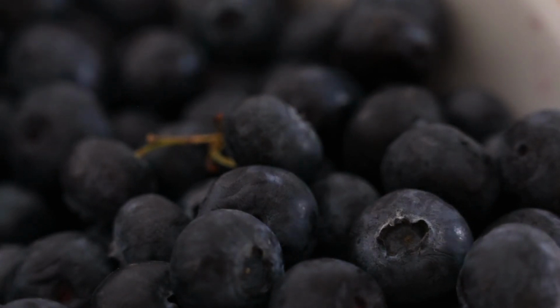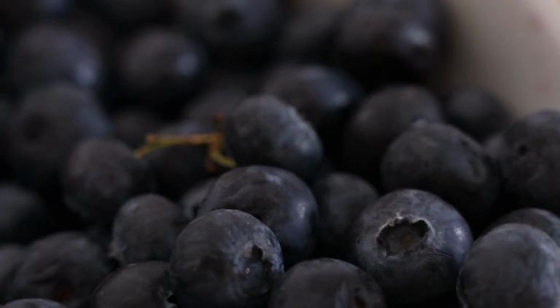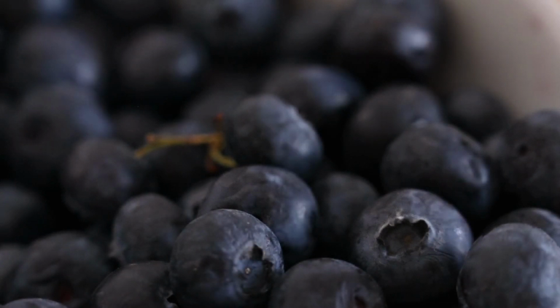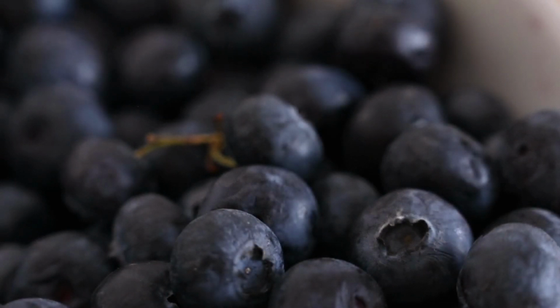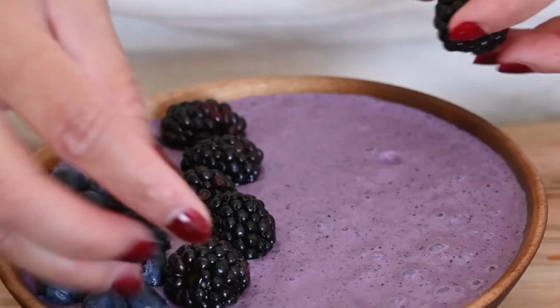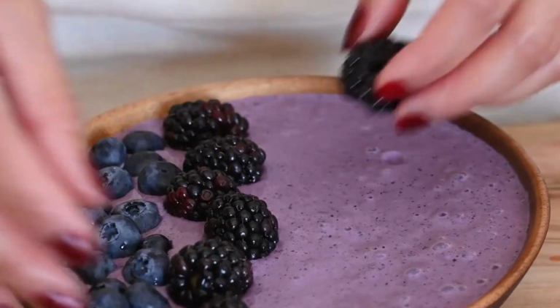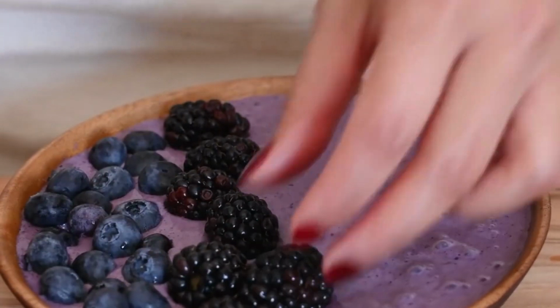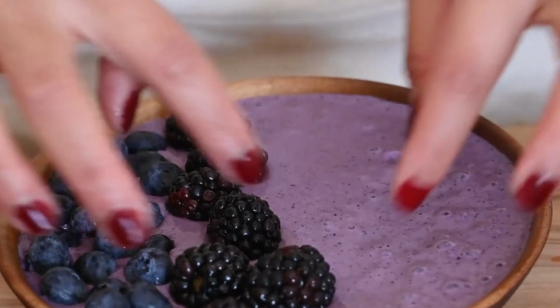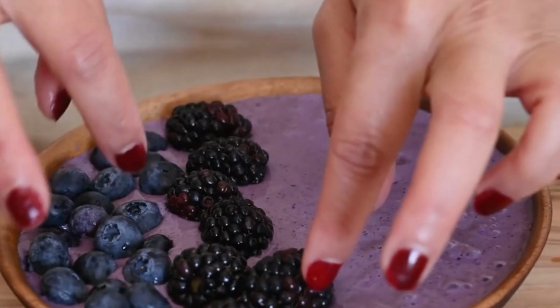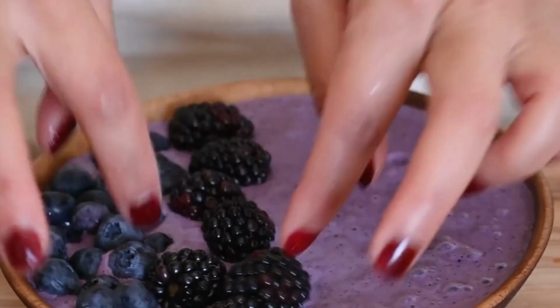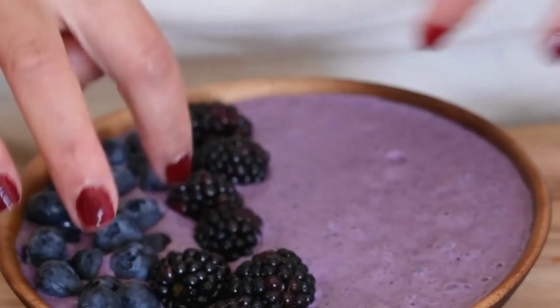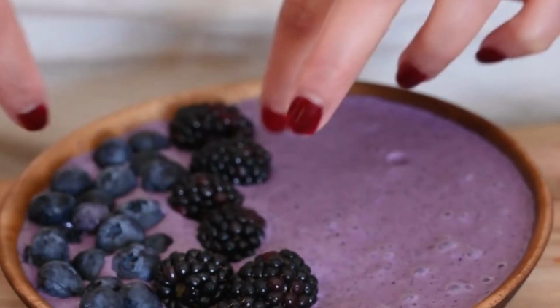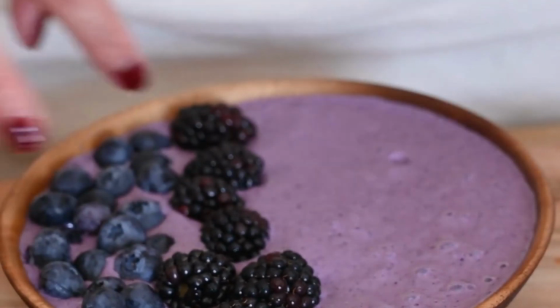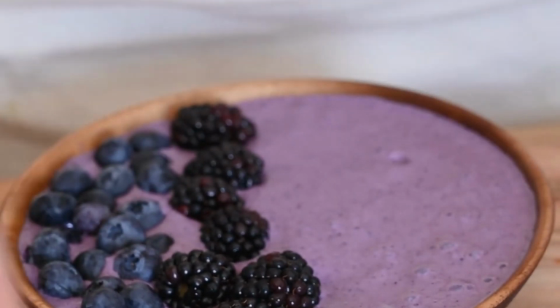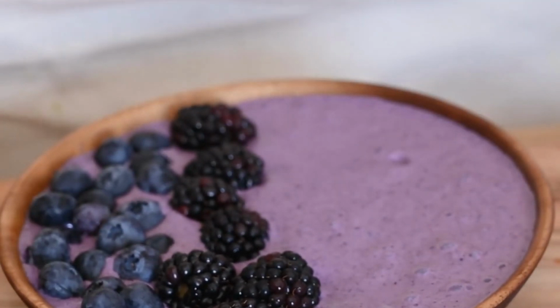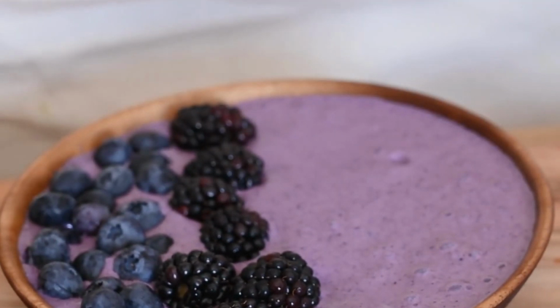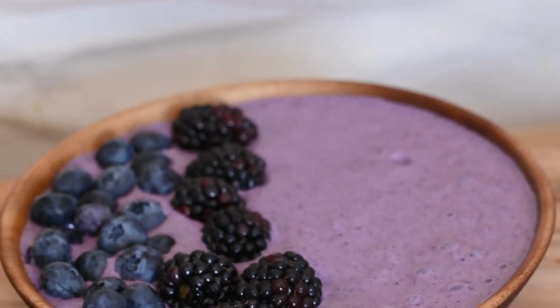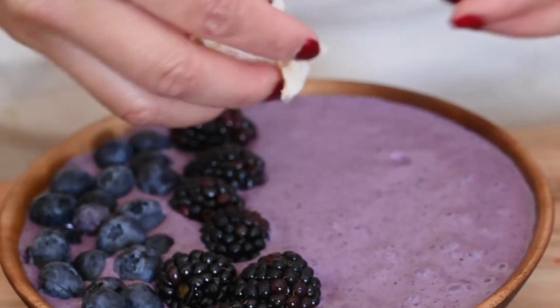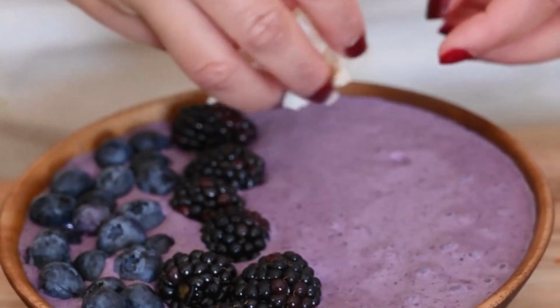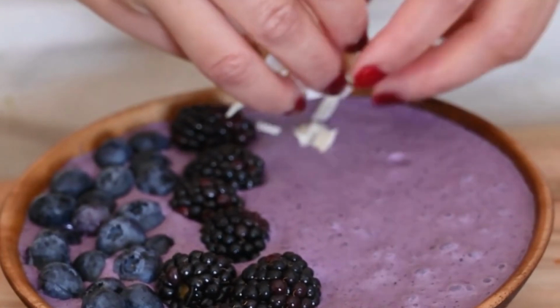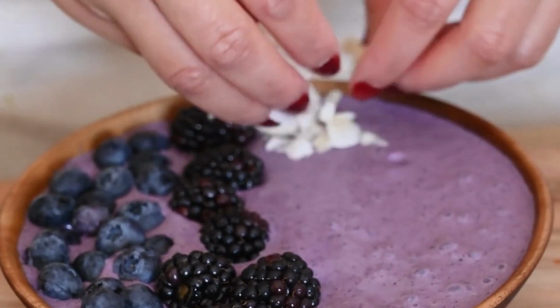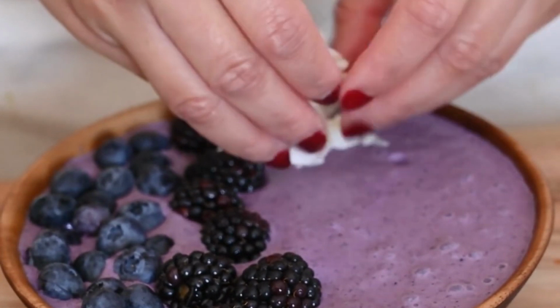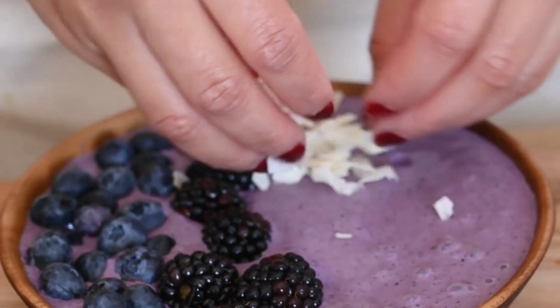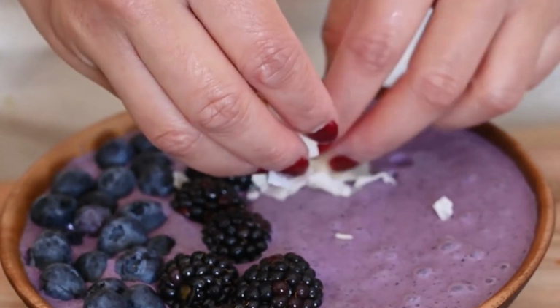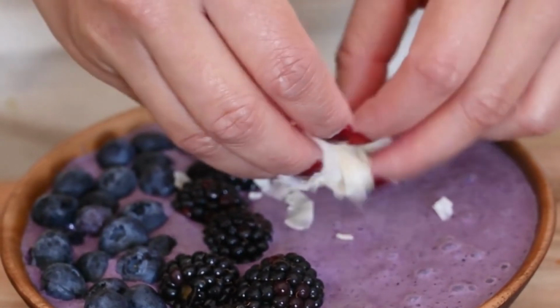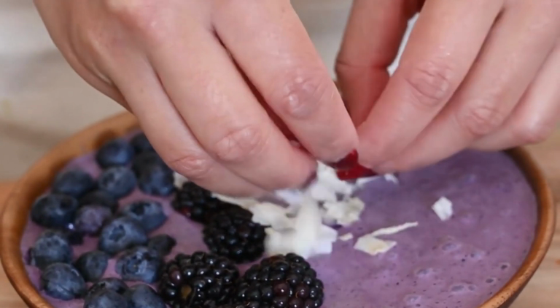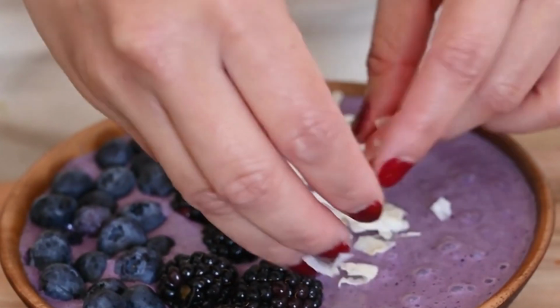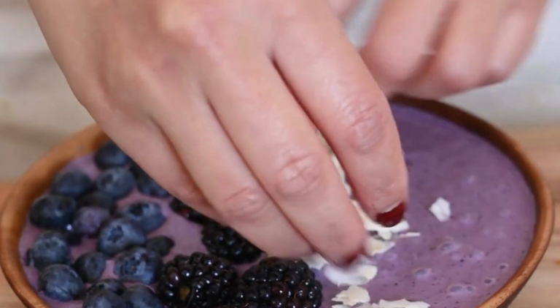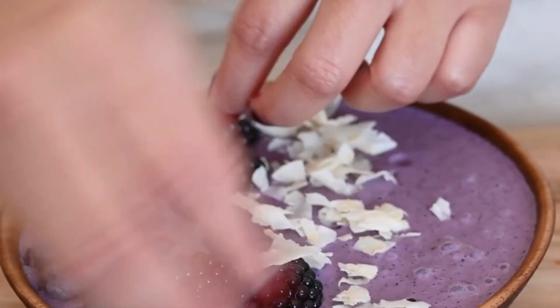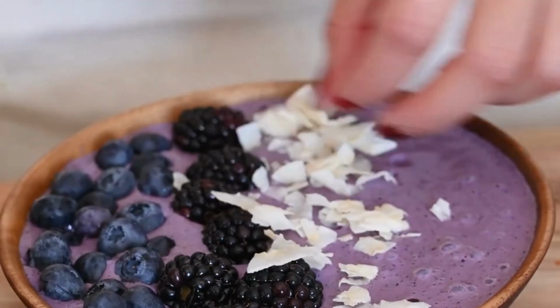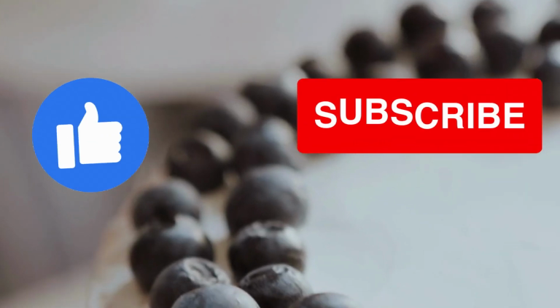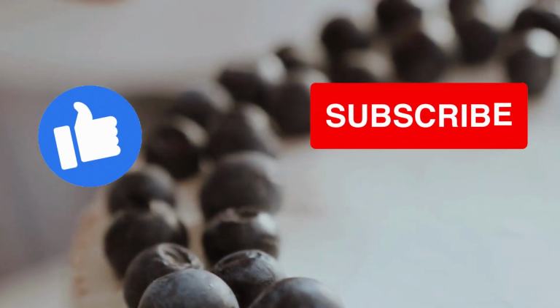Experiment with different toppings and fillings for your blueberry popovers. Try adding a dollop of whipped cream or a sprinkle of powdered sugar for extra sweetness, or fill your popovers with cream cheese or jam for added flavor.